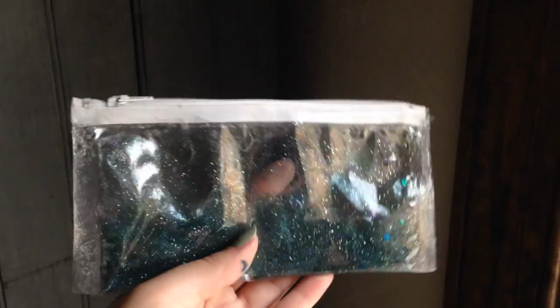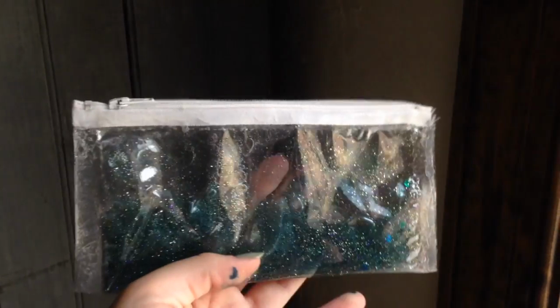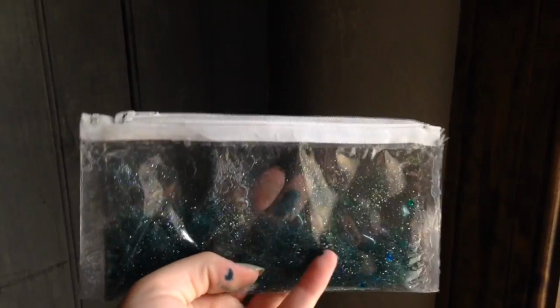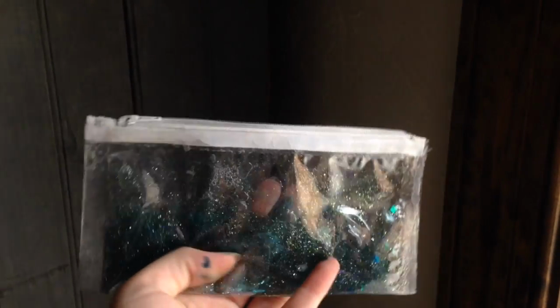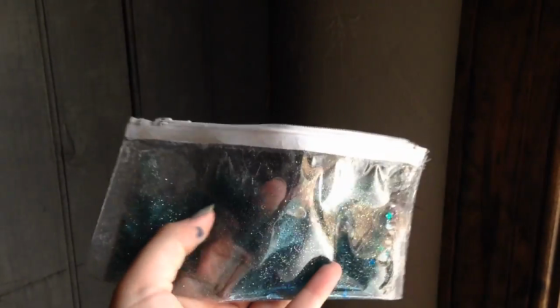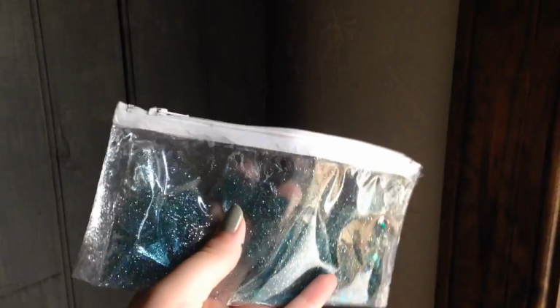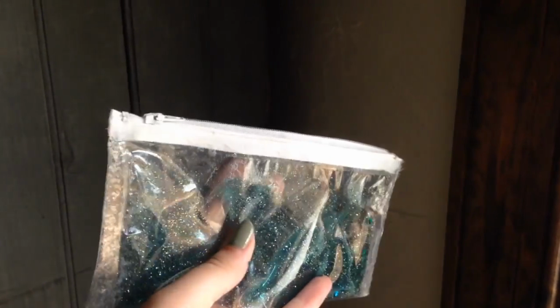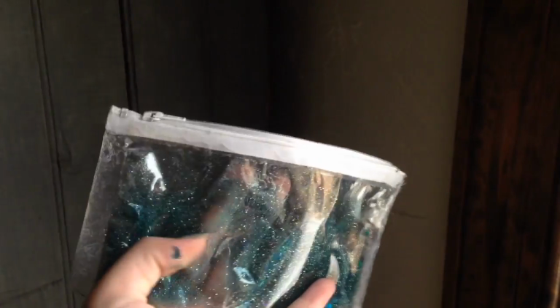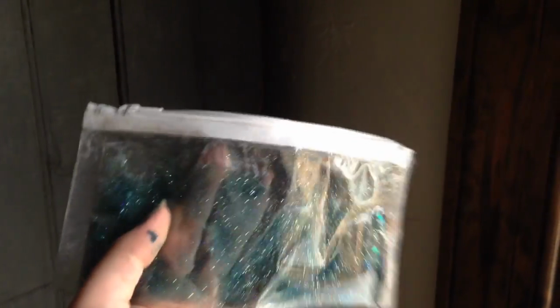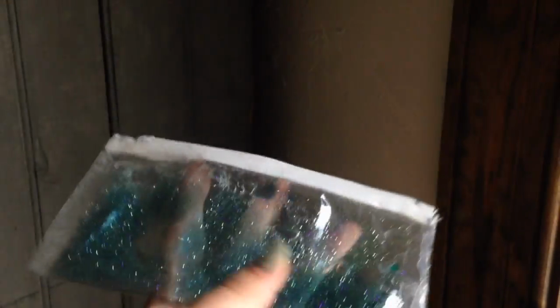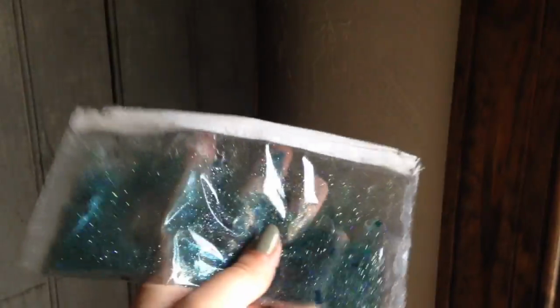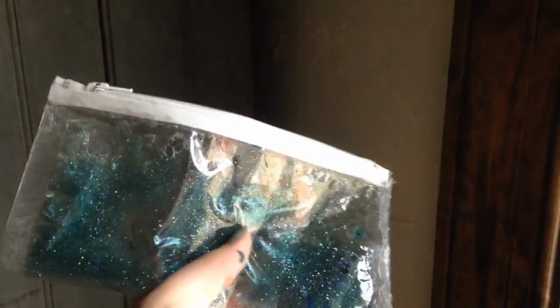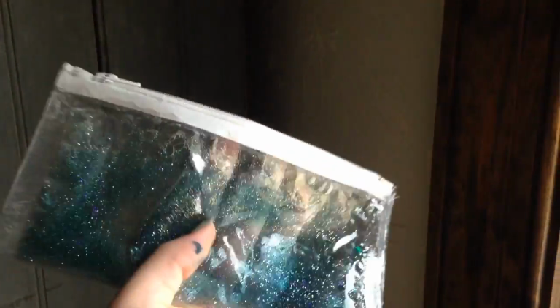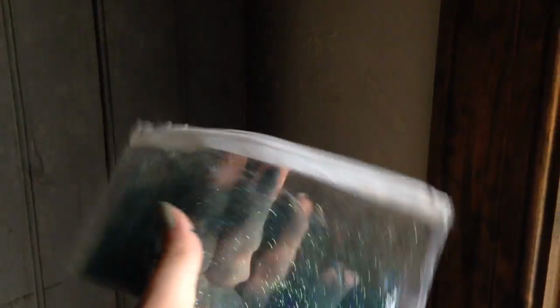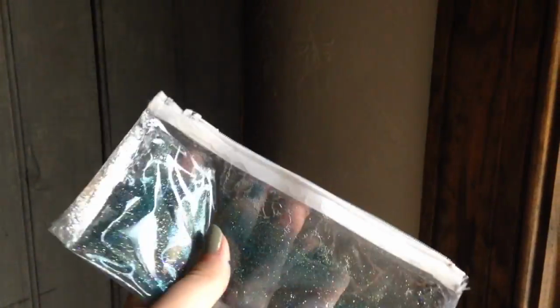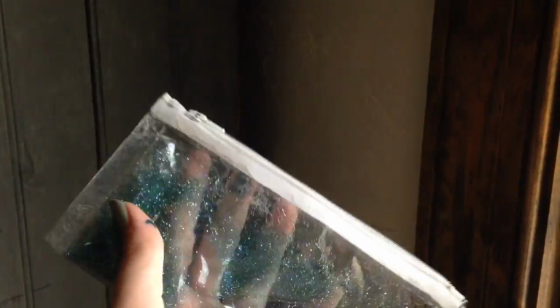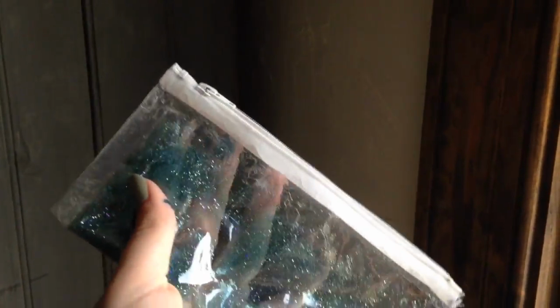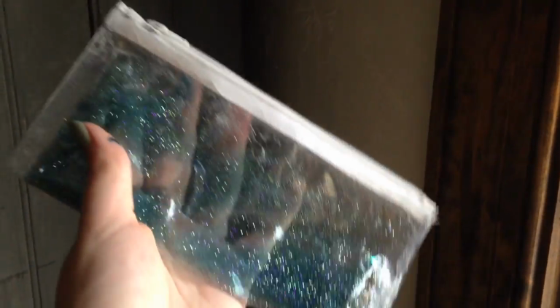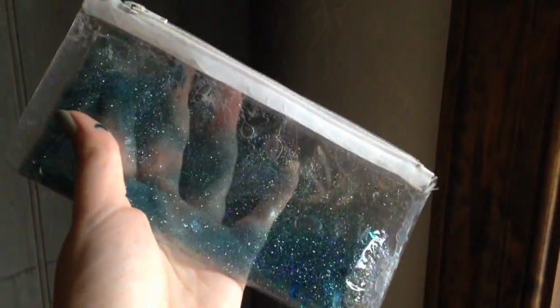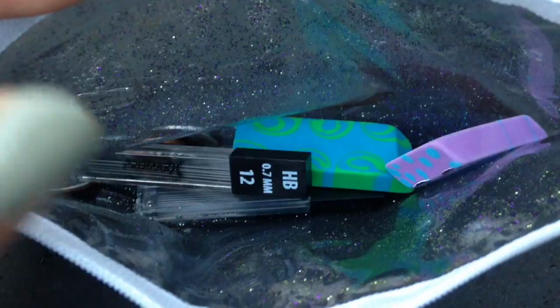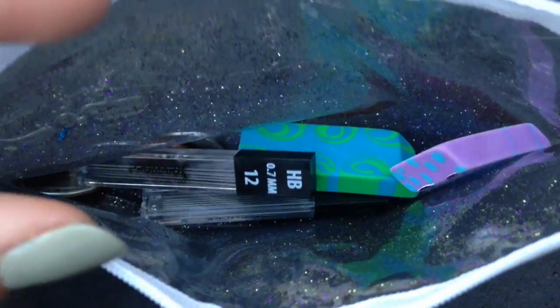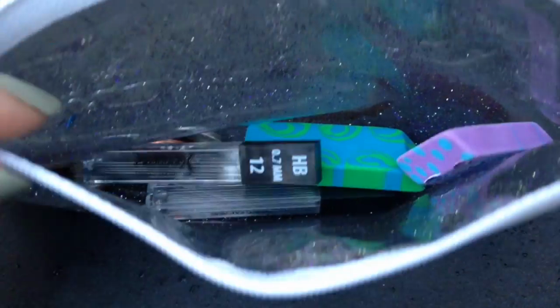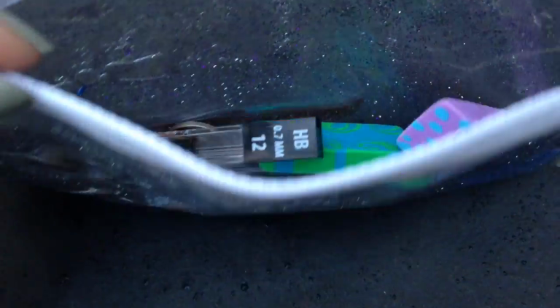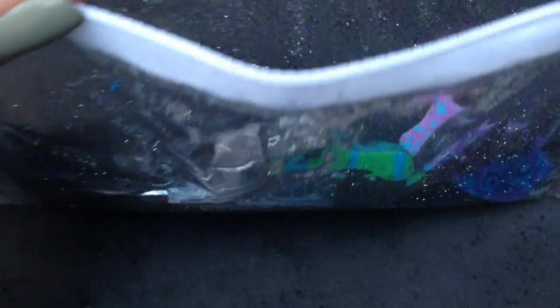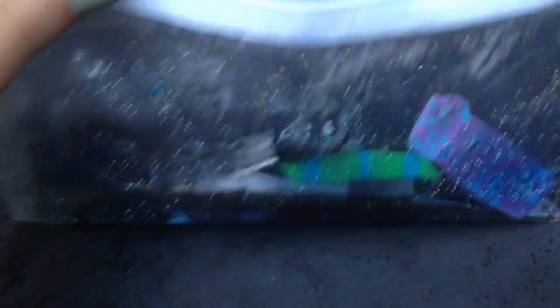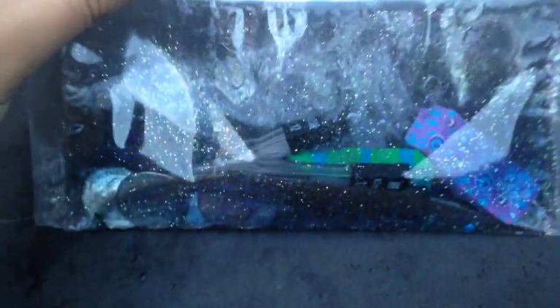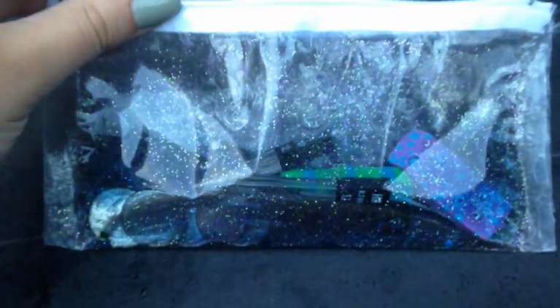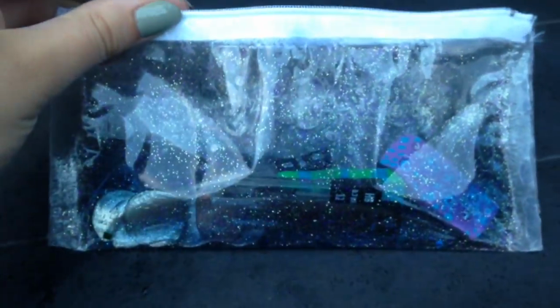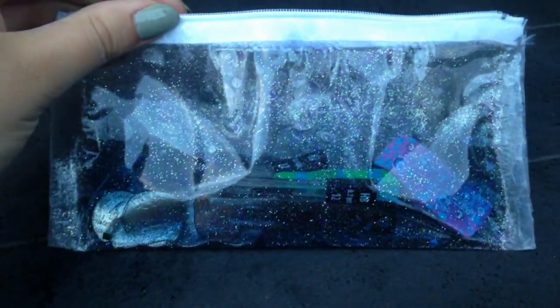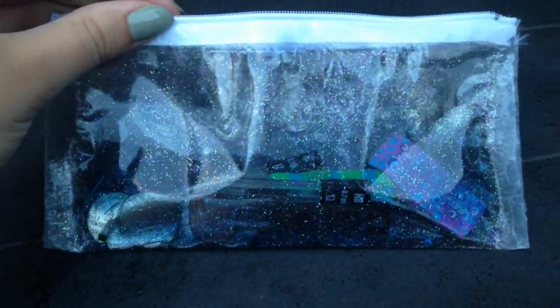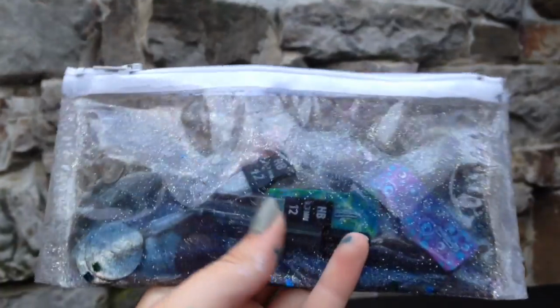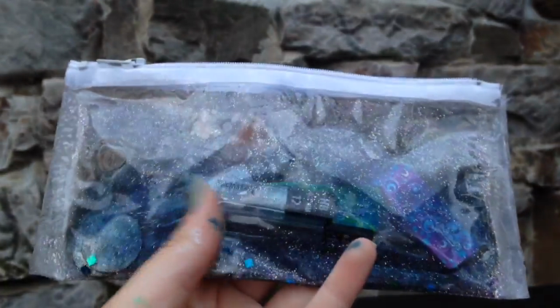Once your bag is completely filled with whatever contents you want inside of it, you're going to seal the fourth and final side. This is the finished product with everything sealed, and it is ready for use.